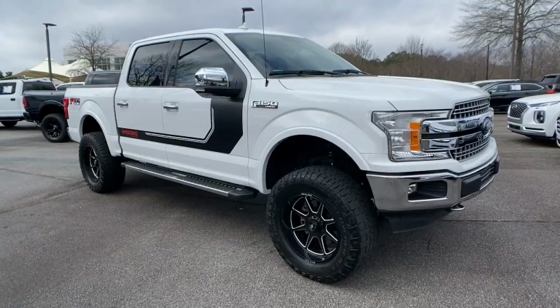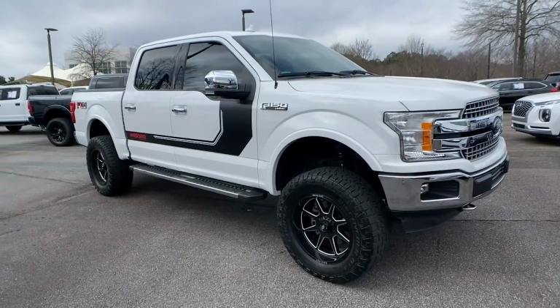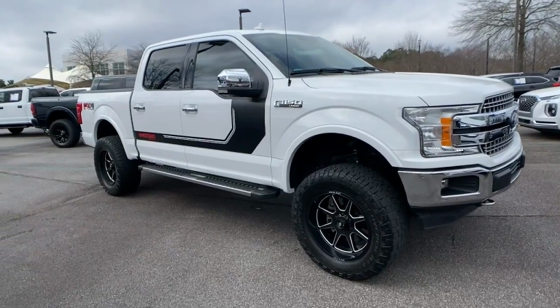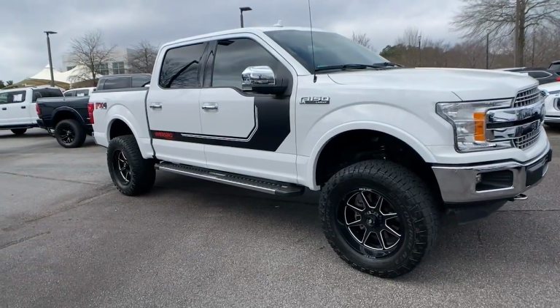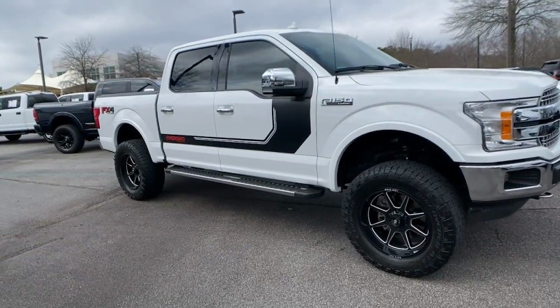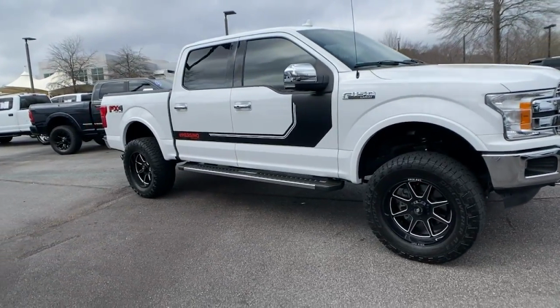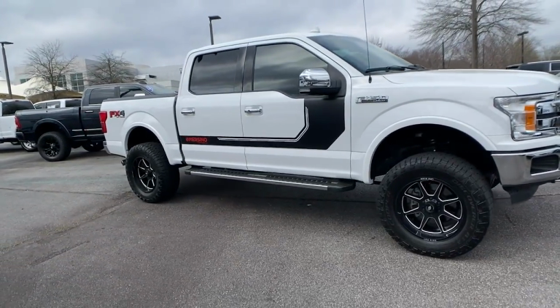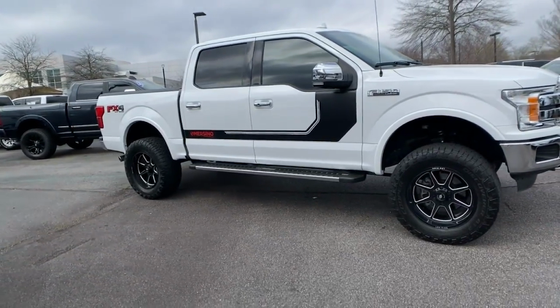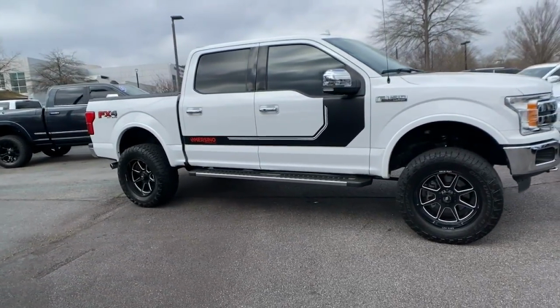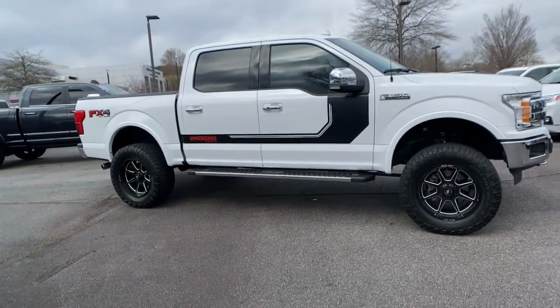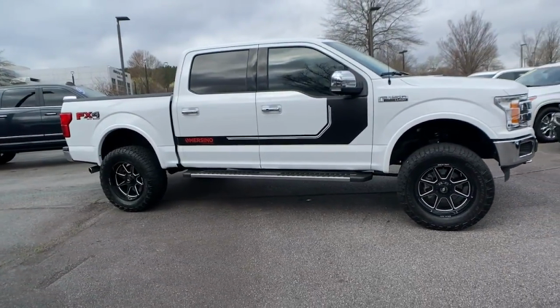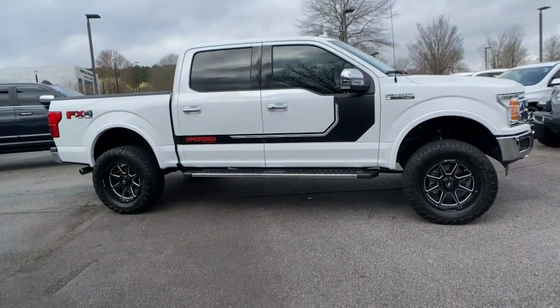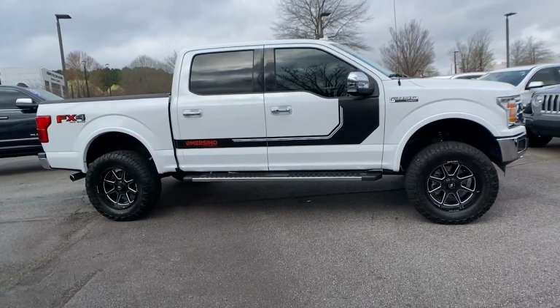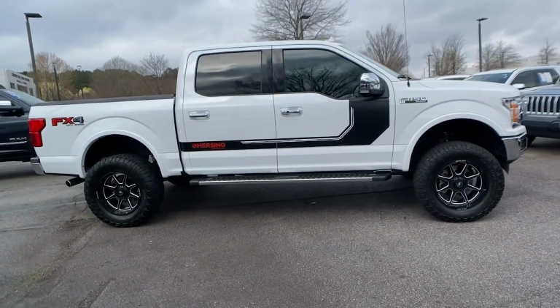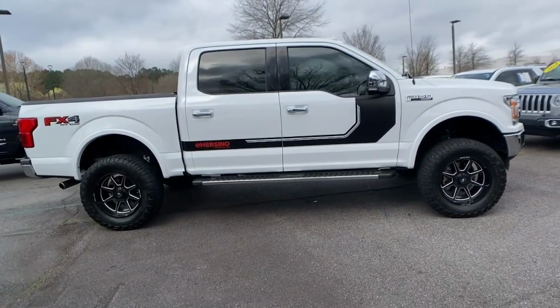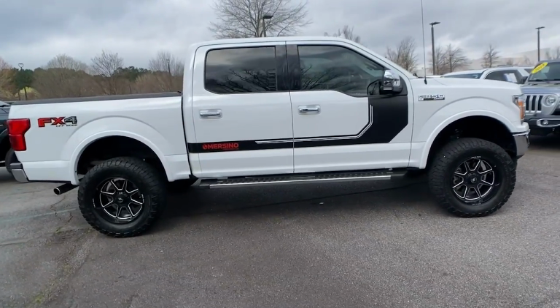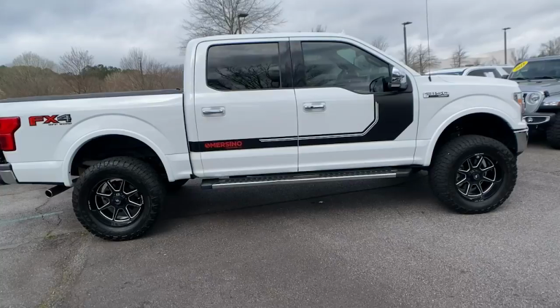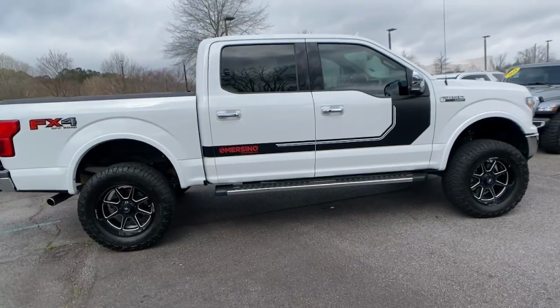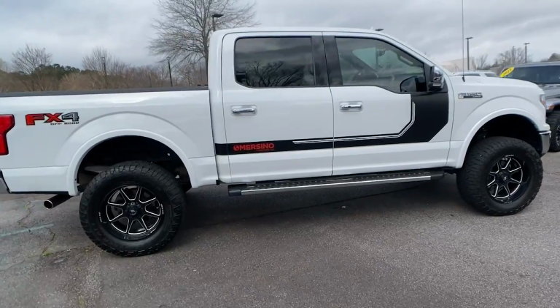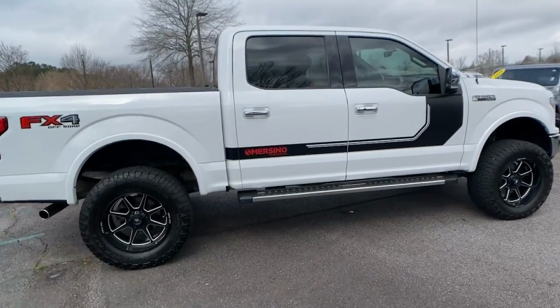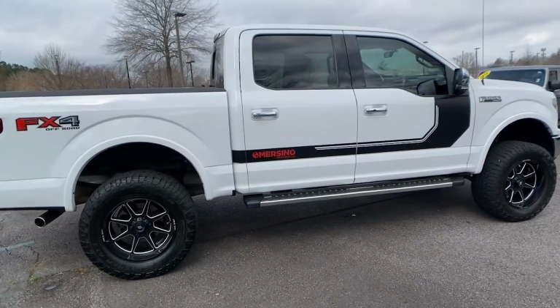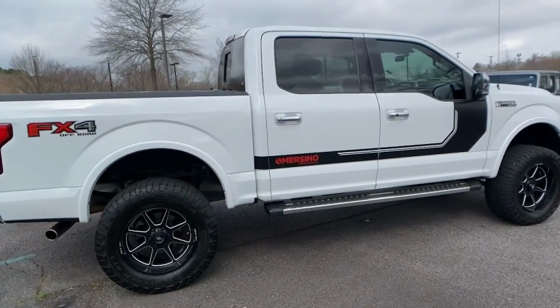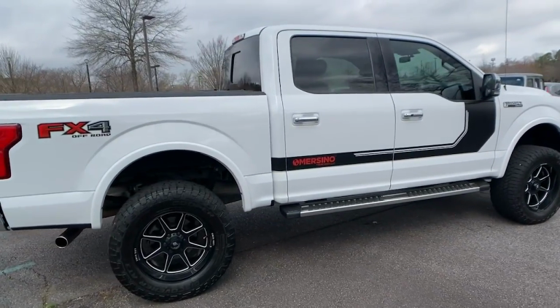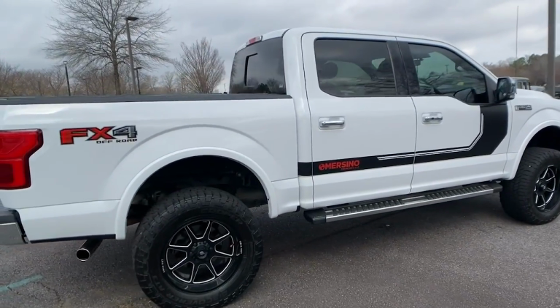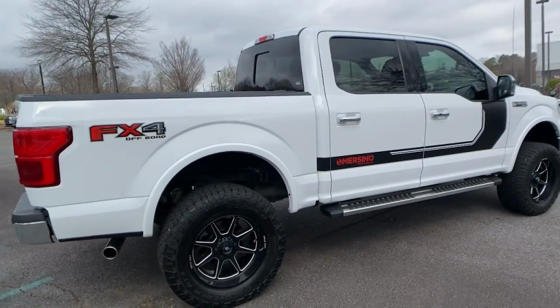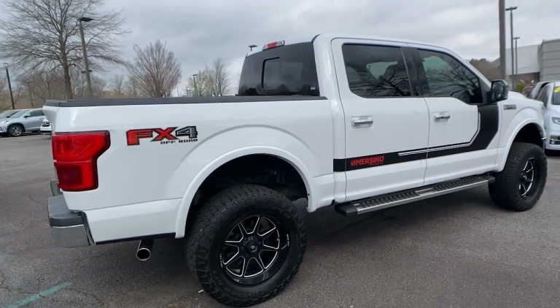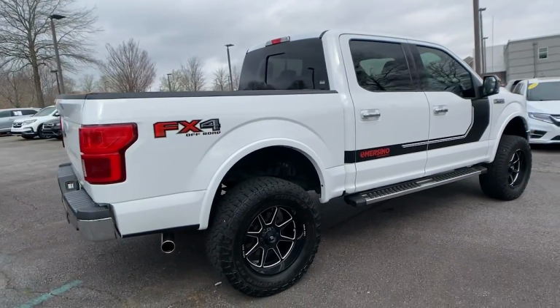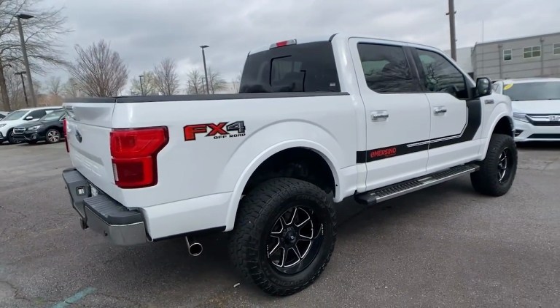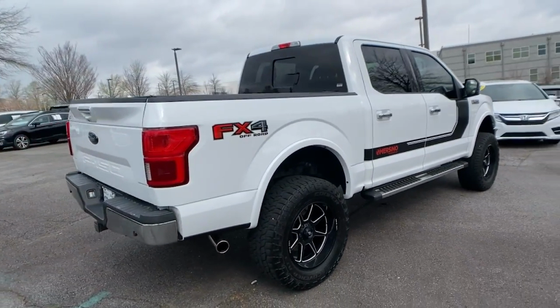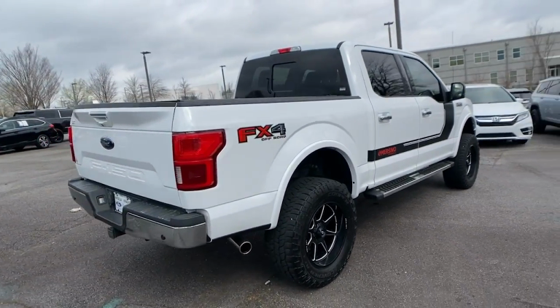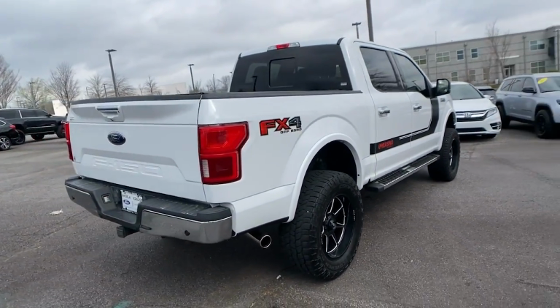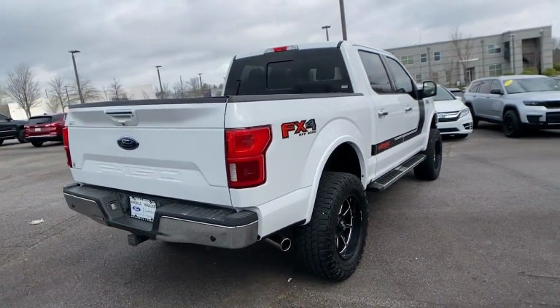Can you see yourself in the 2018 Ford F-150? With less than 50,000 miles on the odometer, this vehicle stands out from the rest.